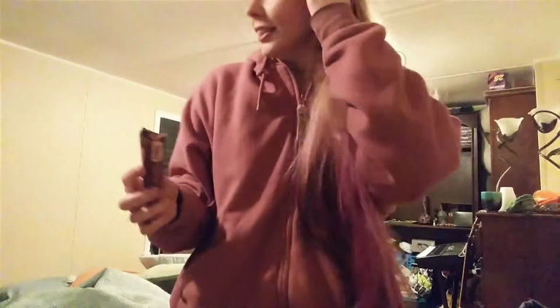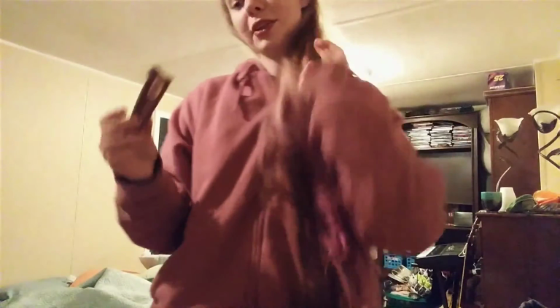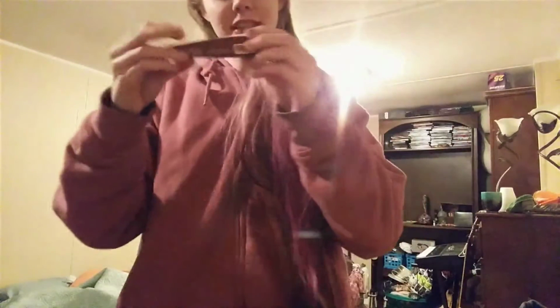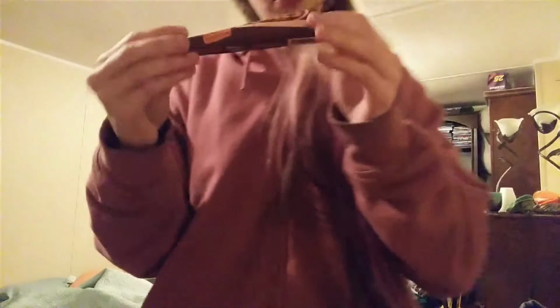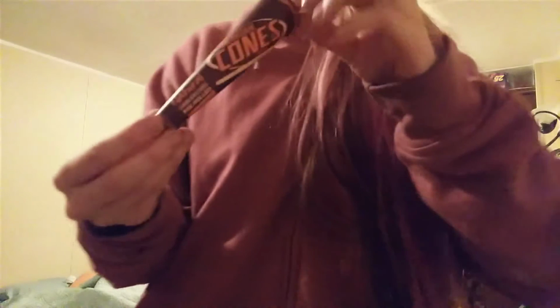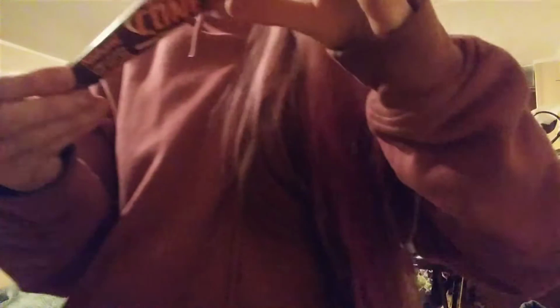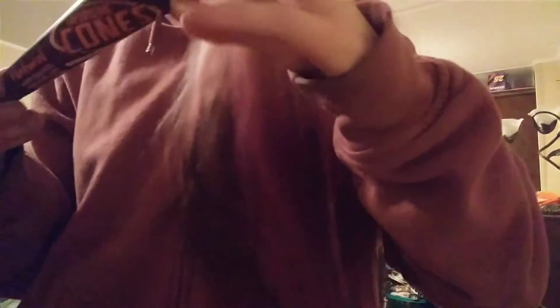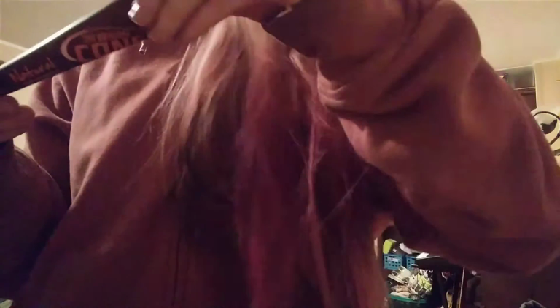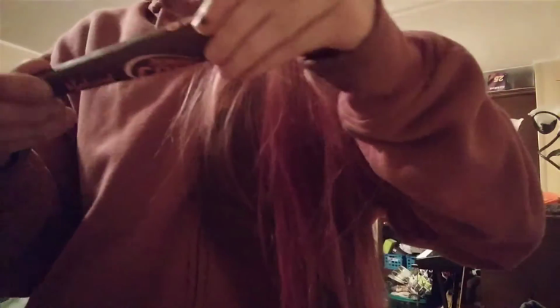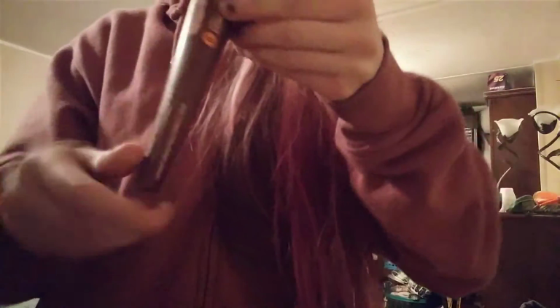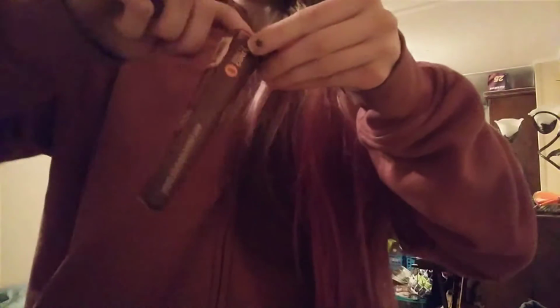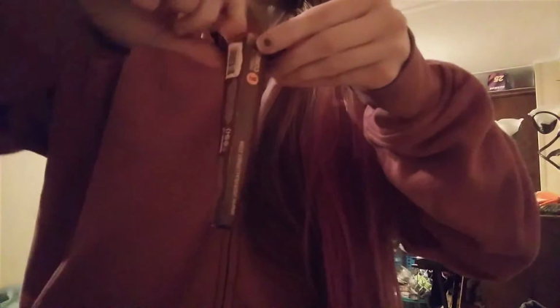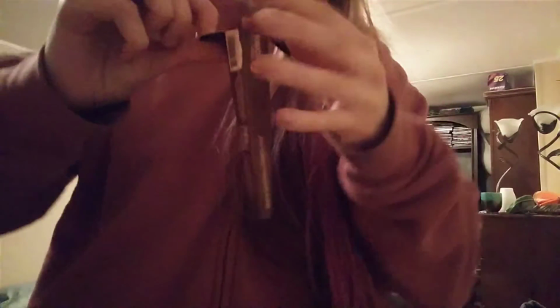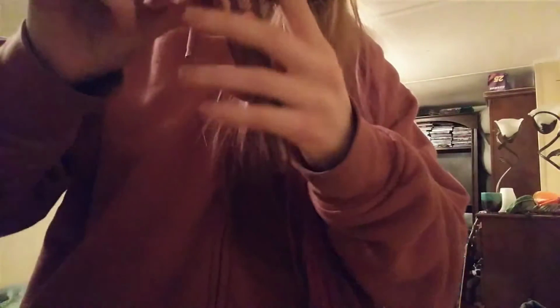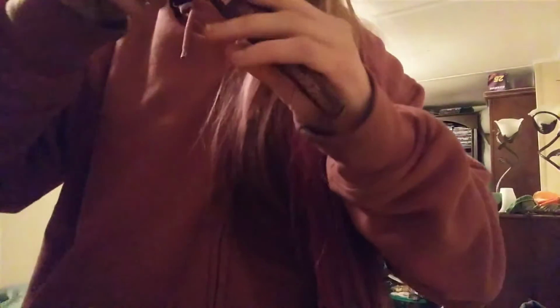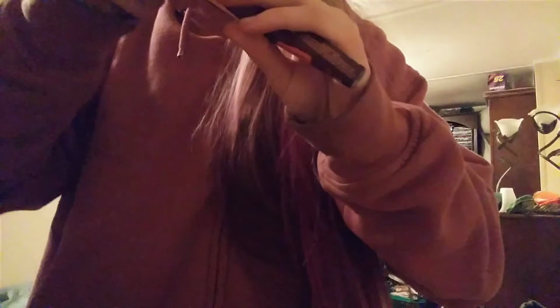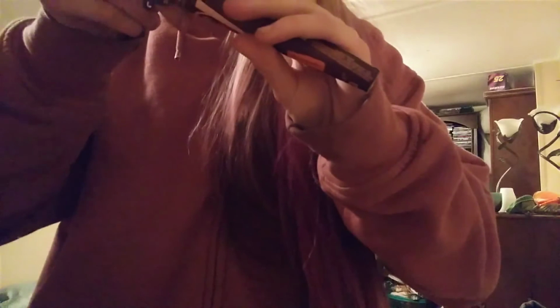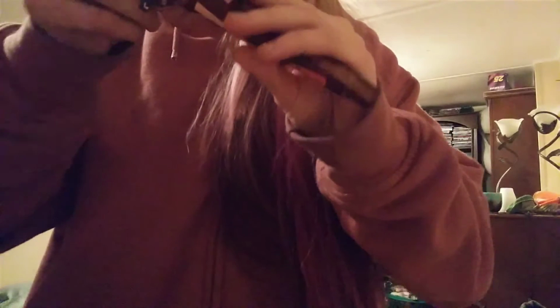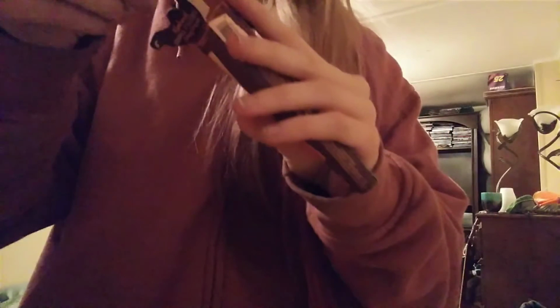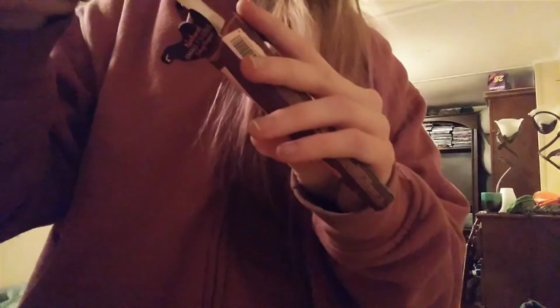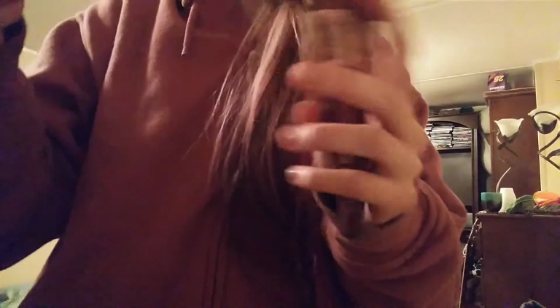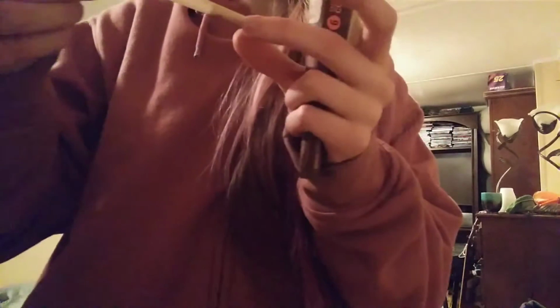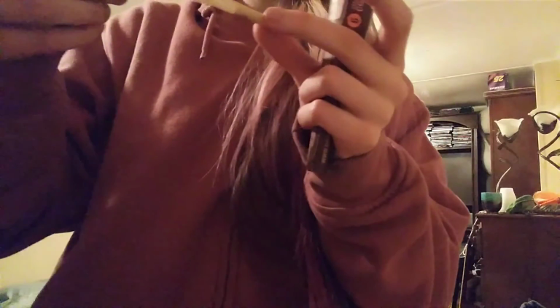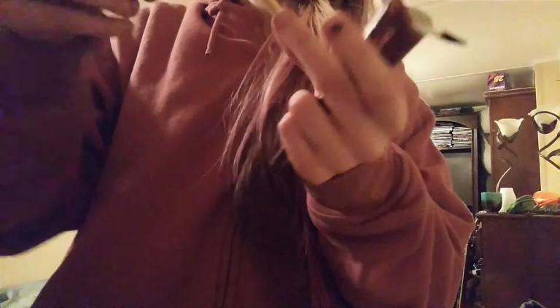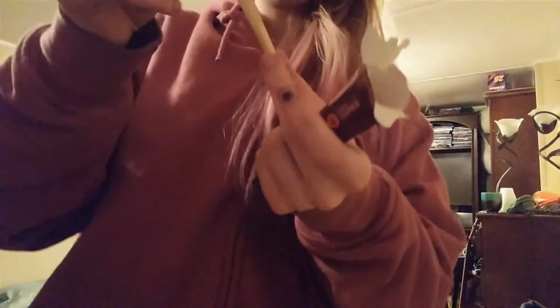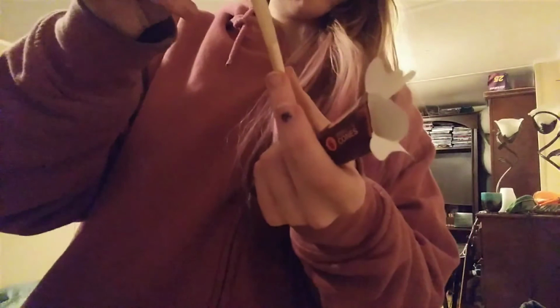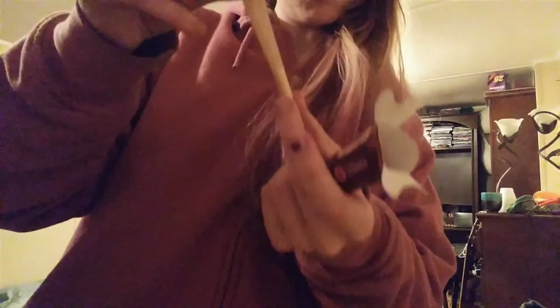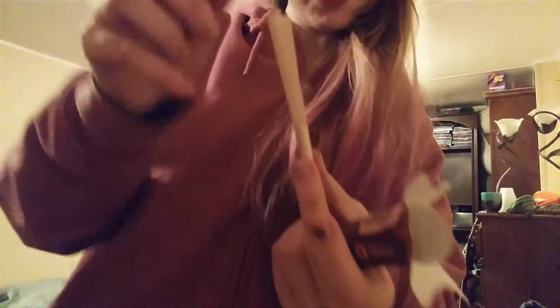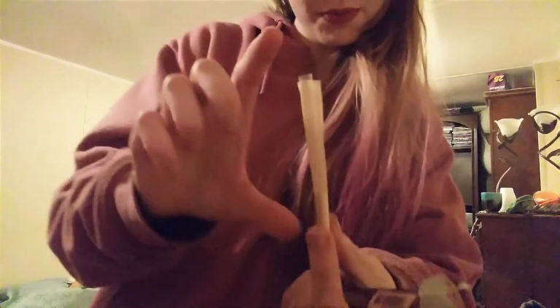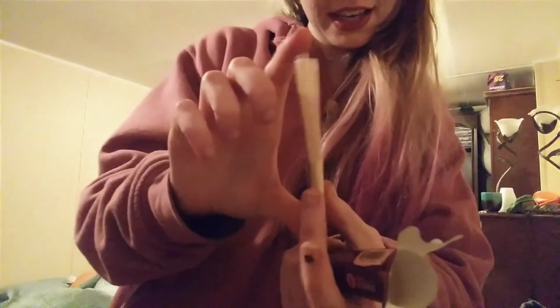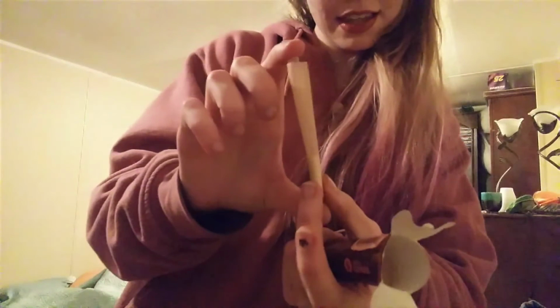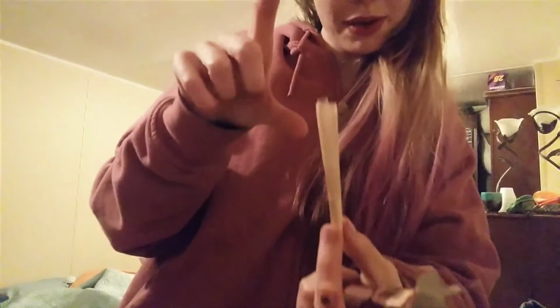So these are the original cones, and these are the smaller ones. They come with six in a pack instead of like one or two, and they're just a little bit smaller than the big ones.